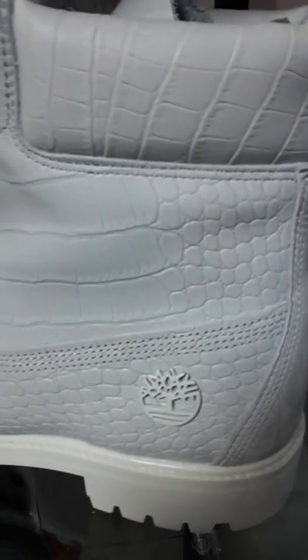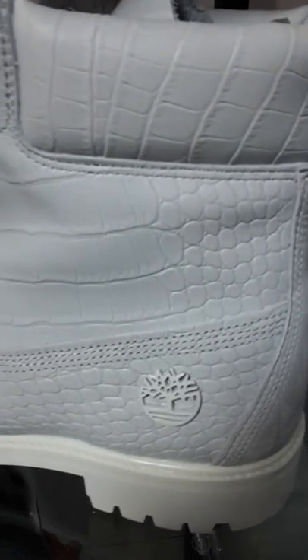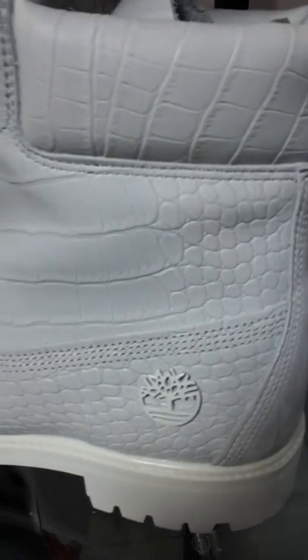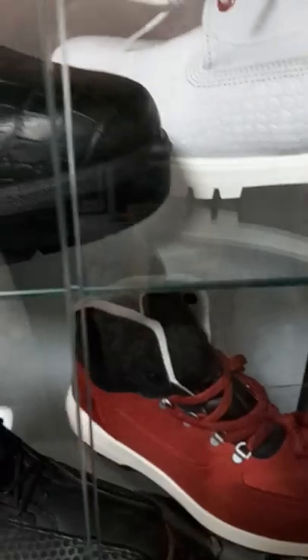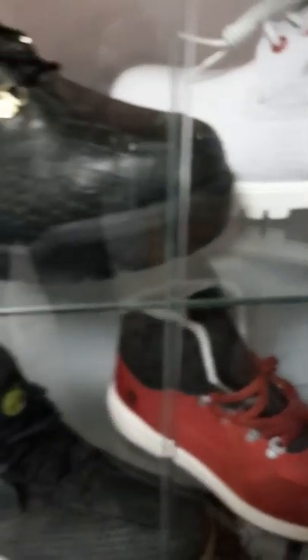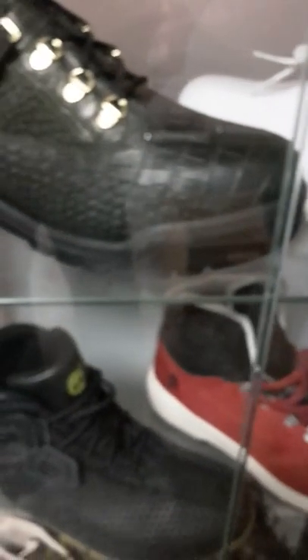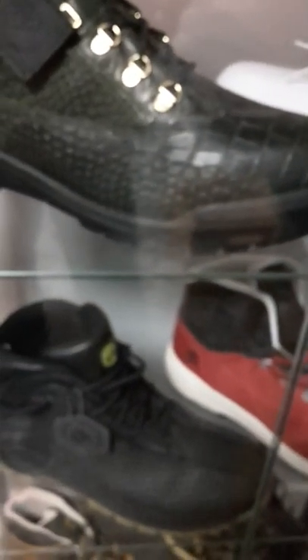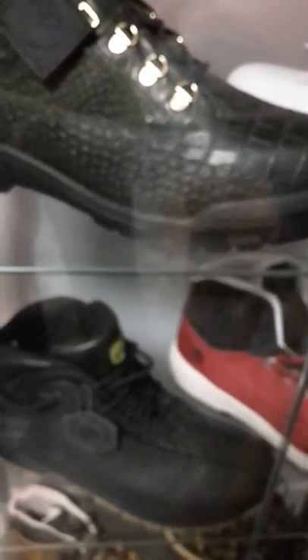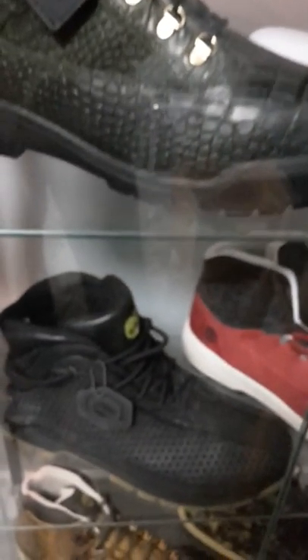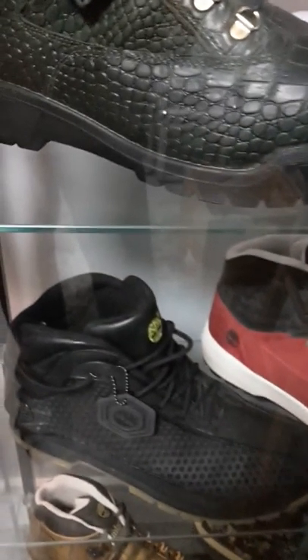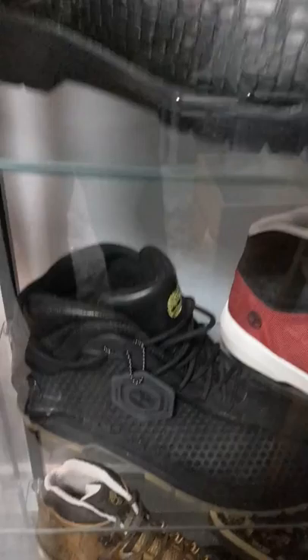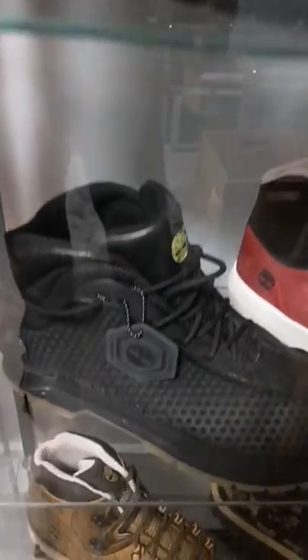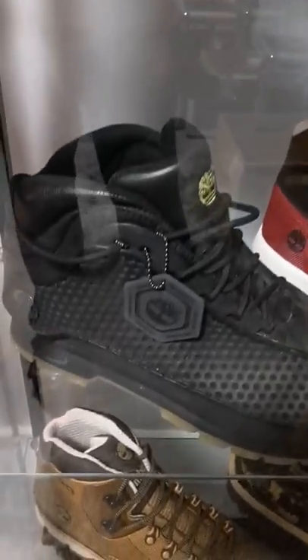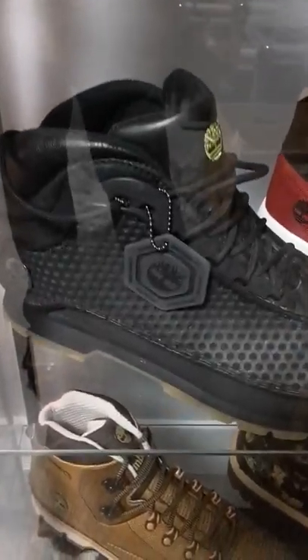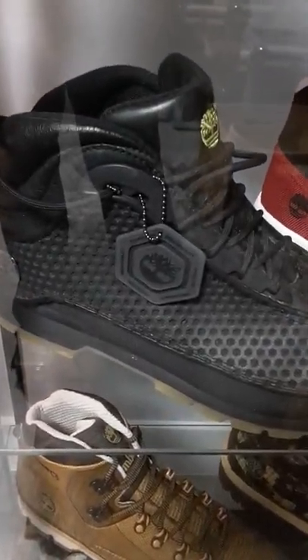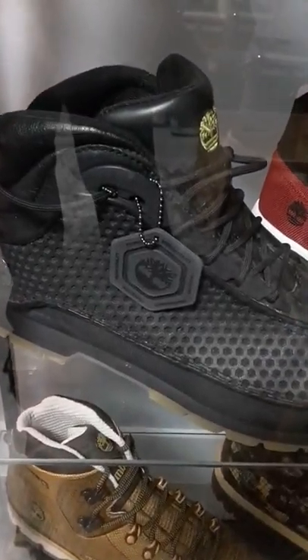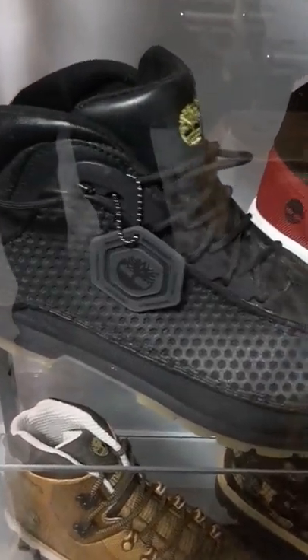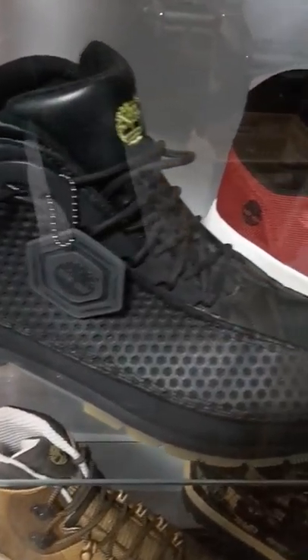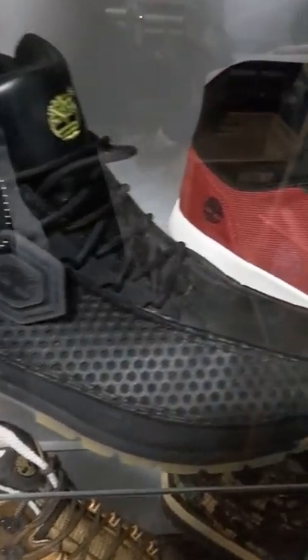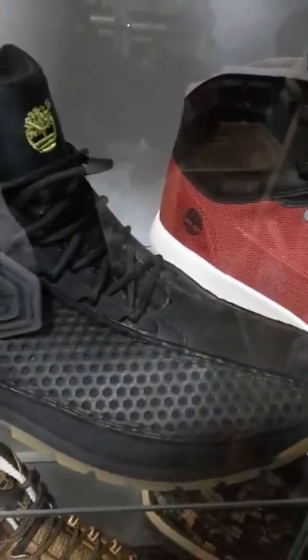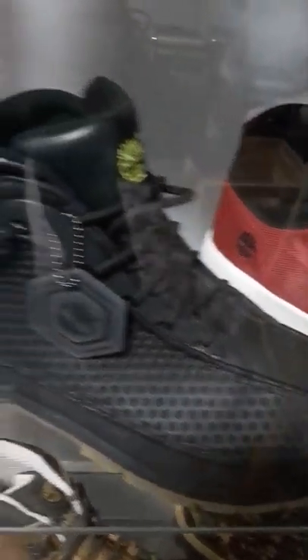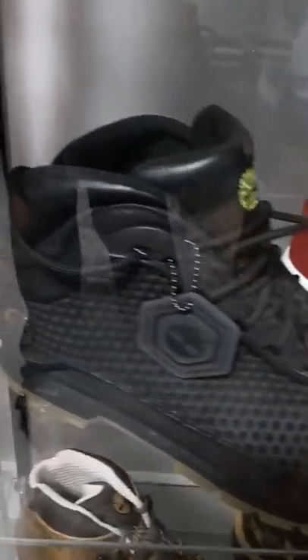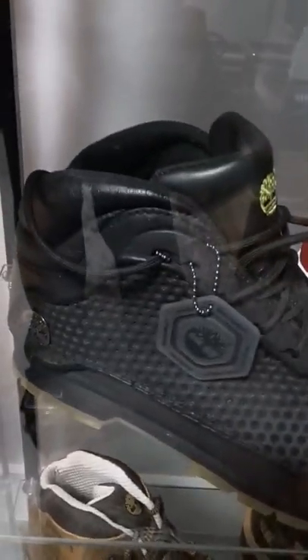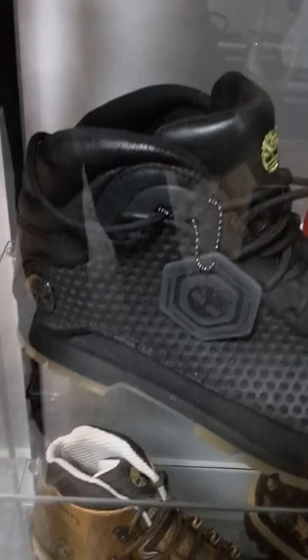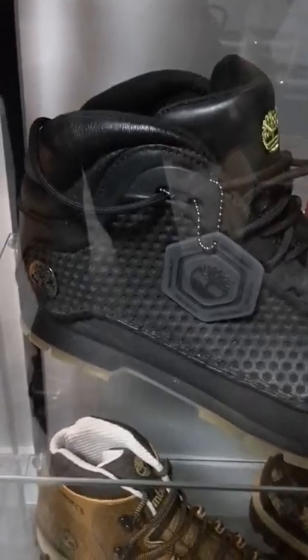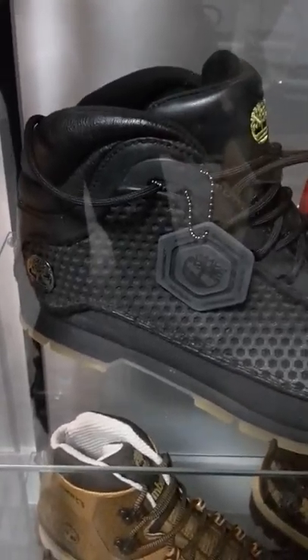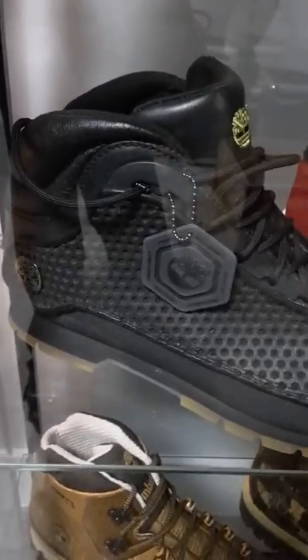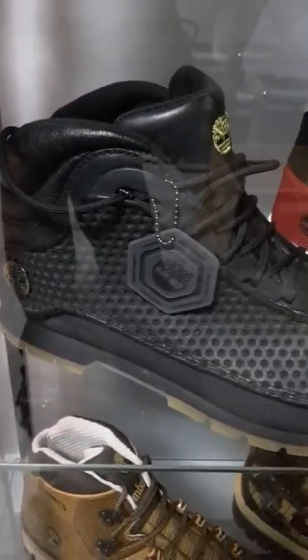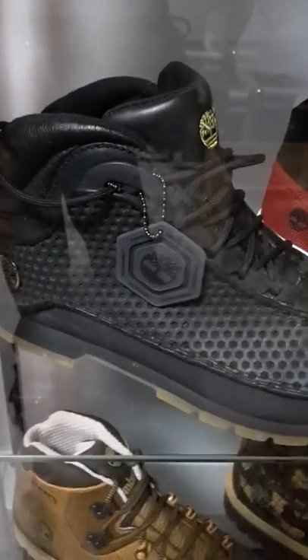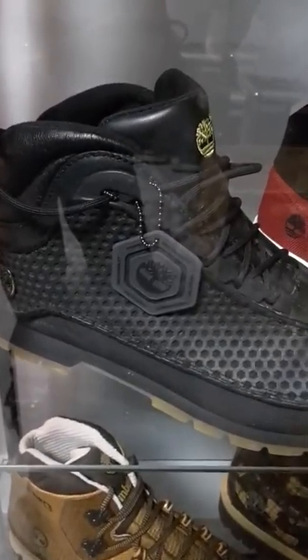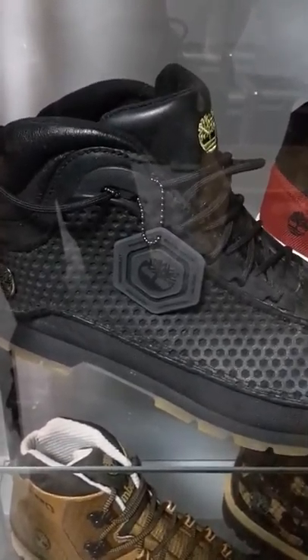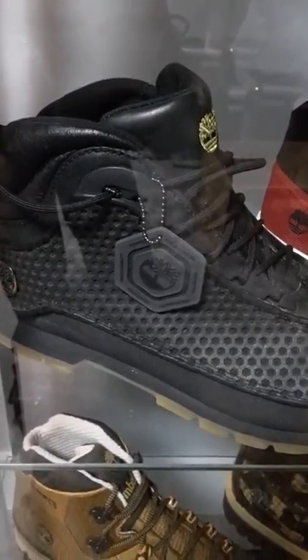Nice too. You got the glow-in-the-dark ones — these are one of my first ones I ever had. Glow-in-the-dark — light them up real good in the sun, just walk around like you're the Green Lantern.